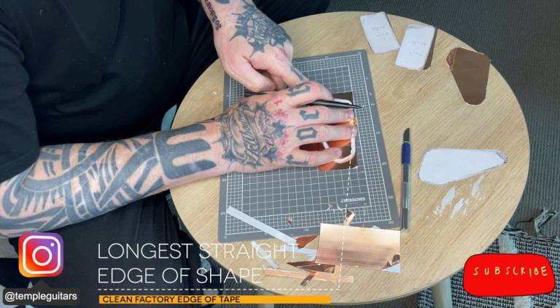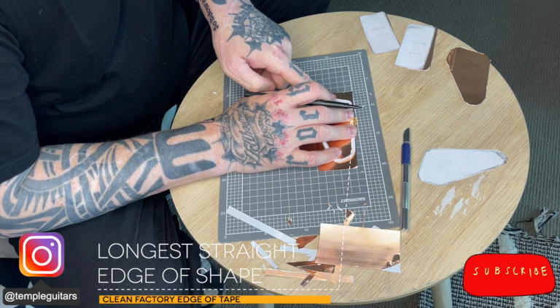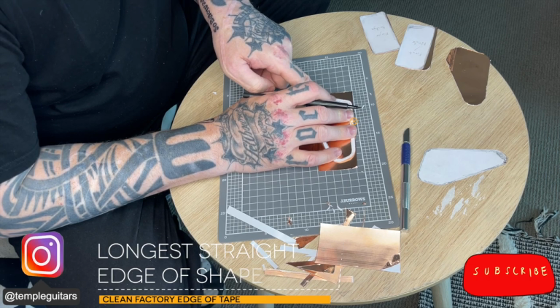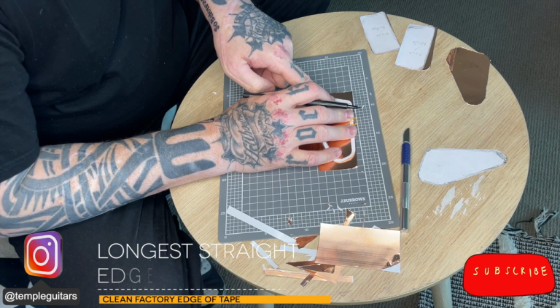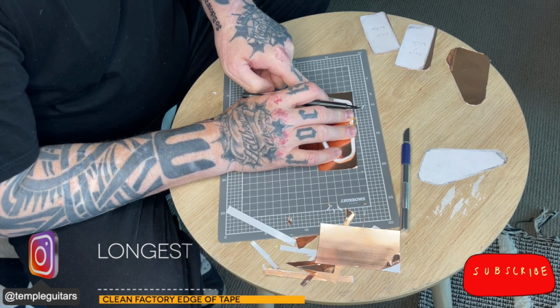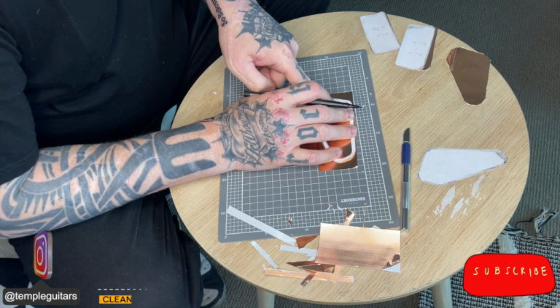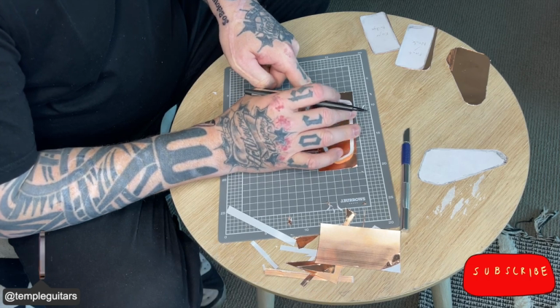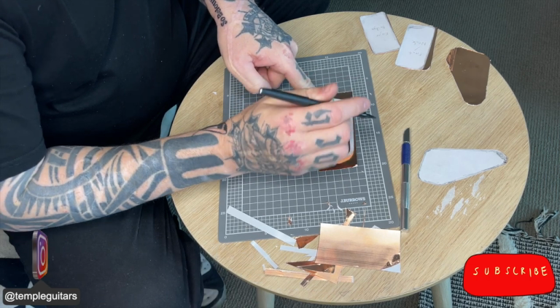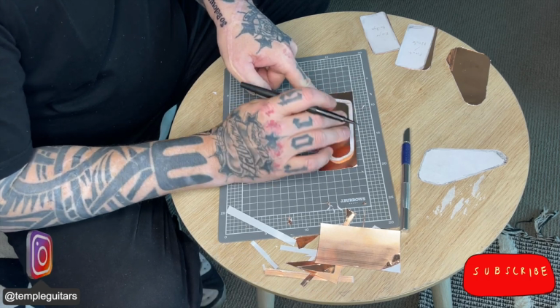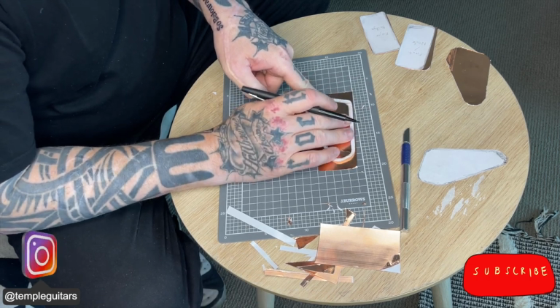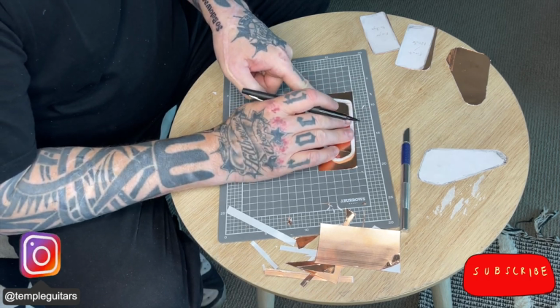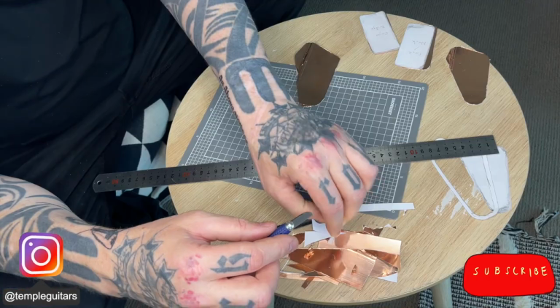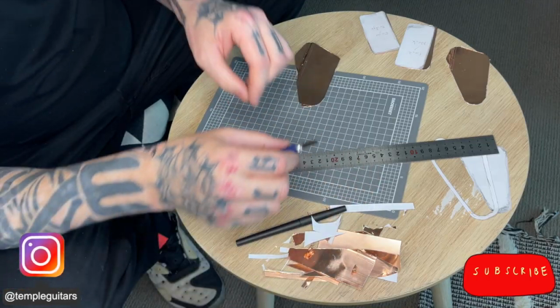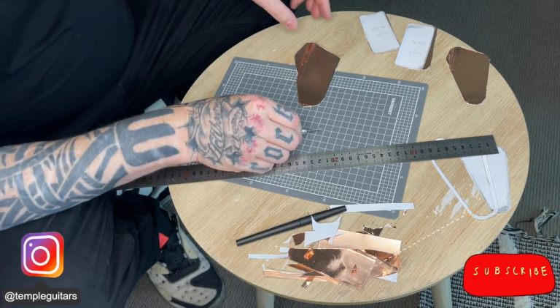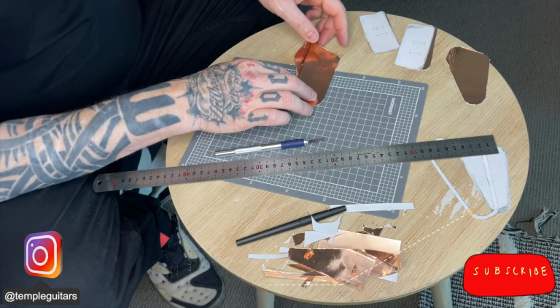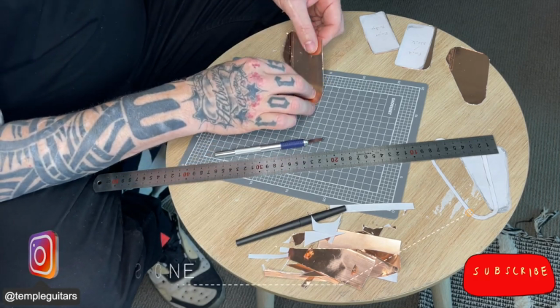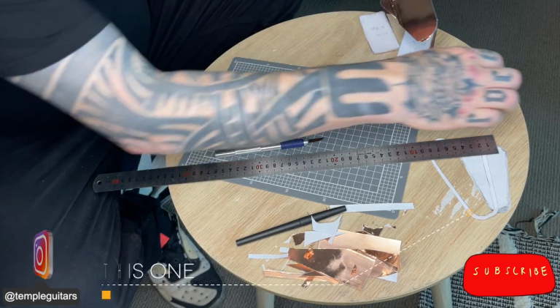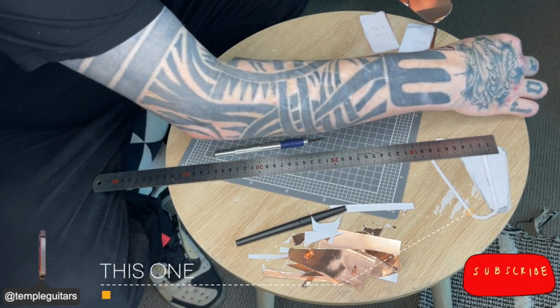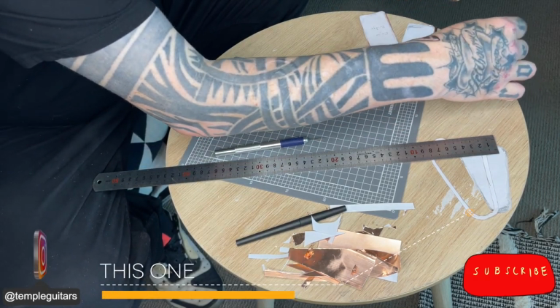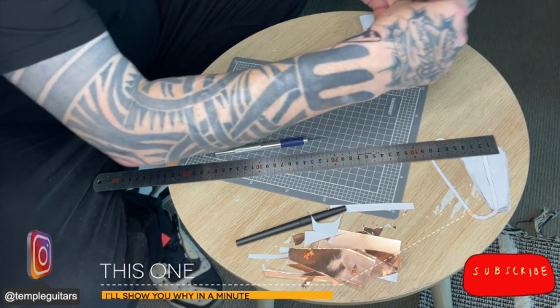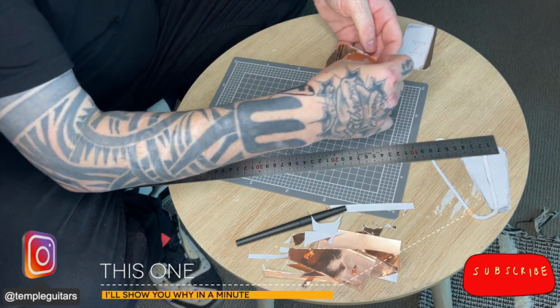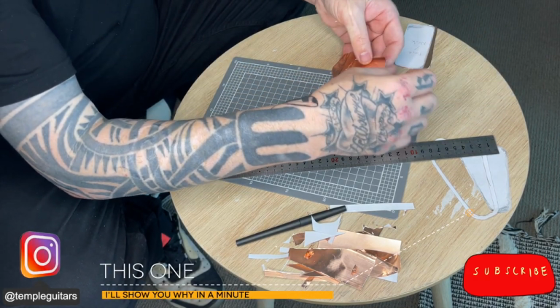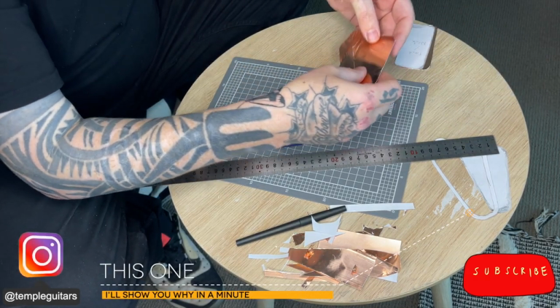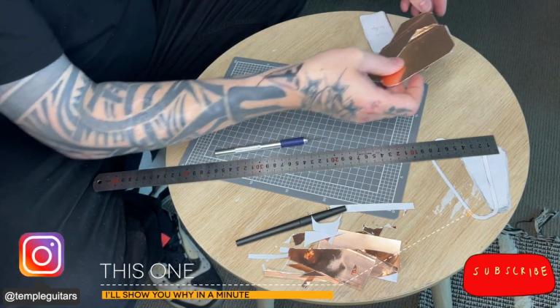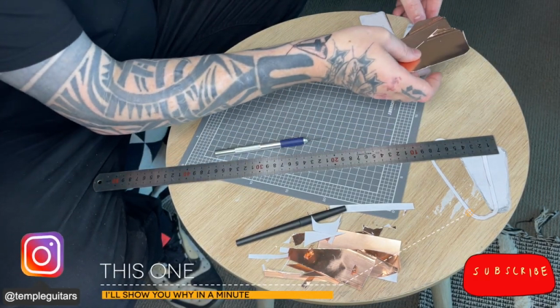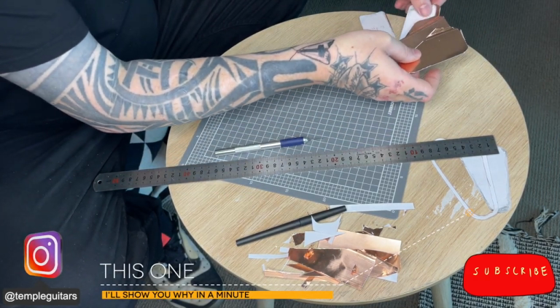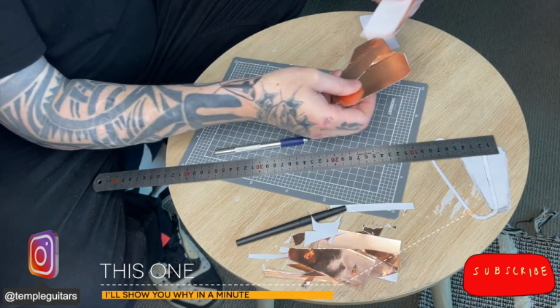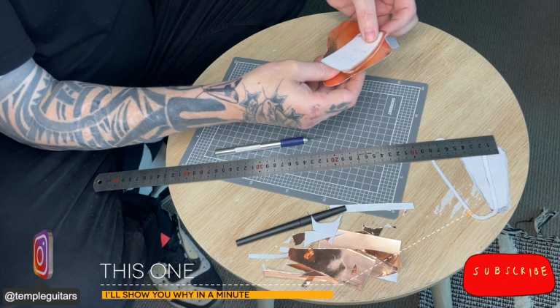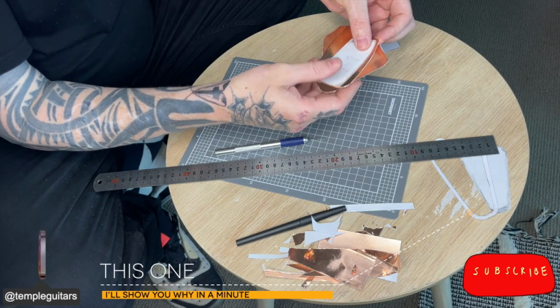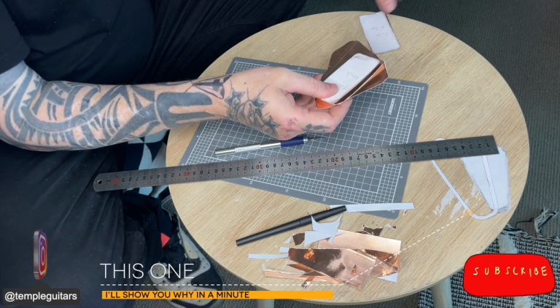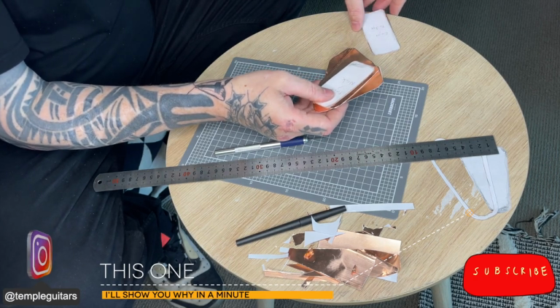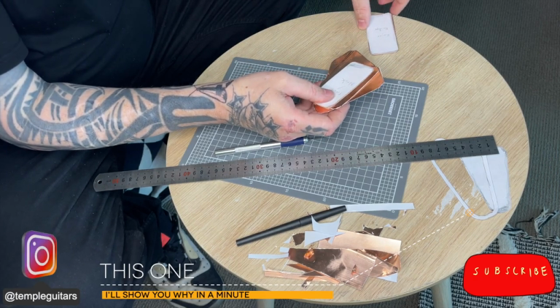It's a lot easier than trying to use a scalpel. All of my shapes are cut out. I decided against cutting out the inside of this one and I'll tell you why in a minute.